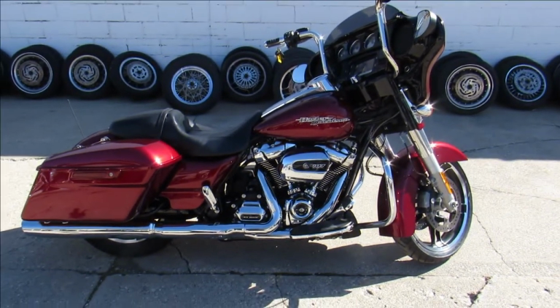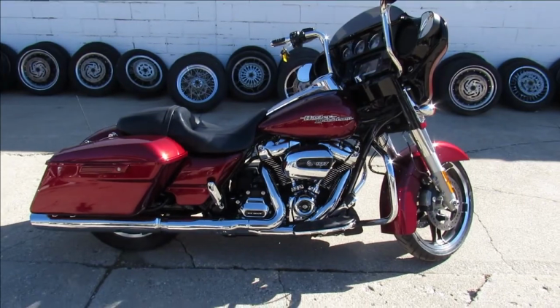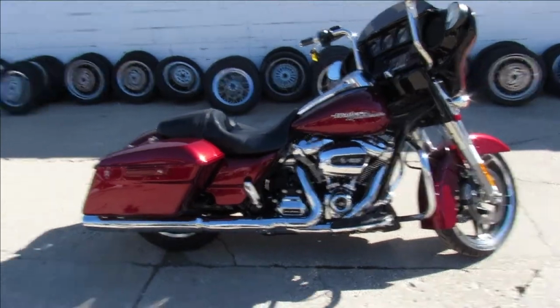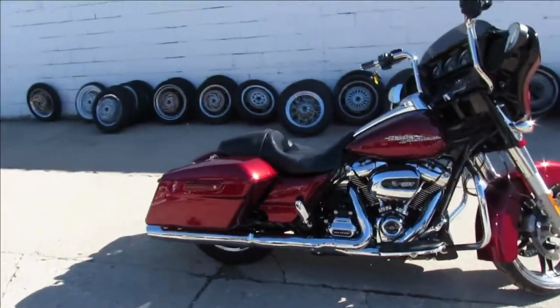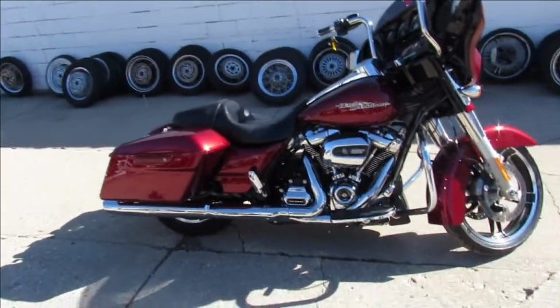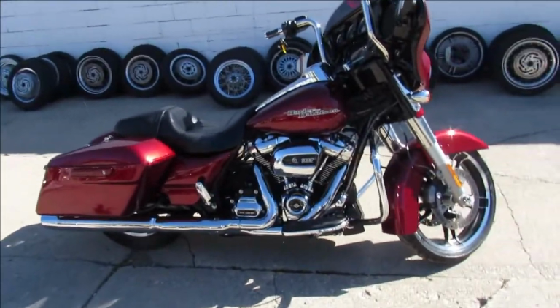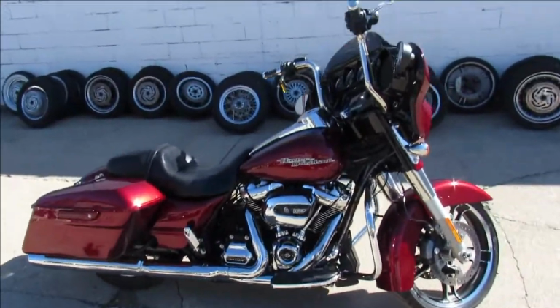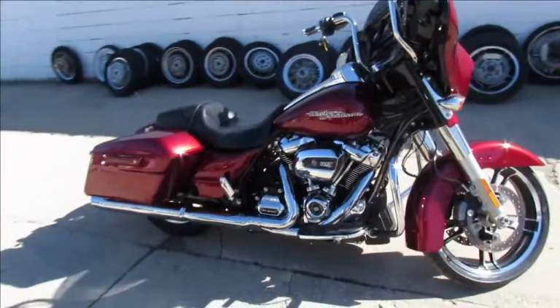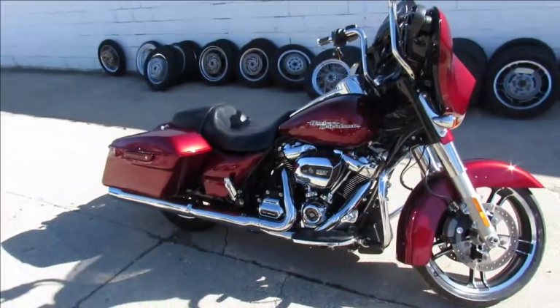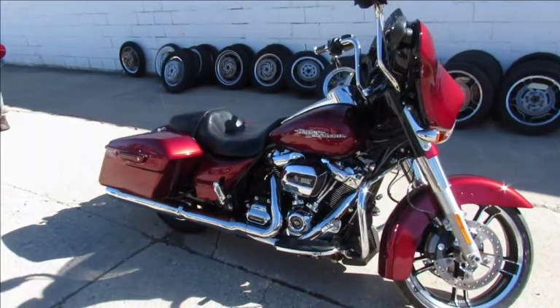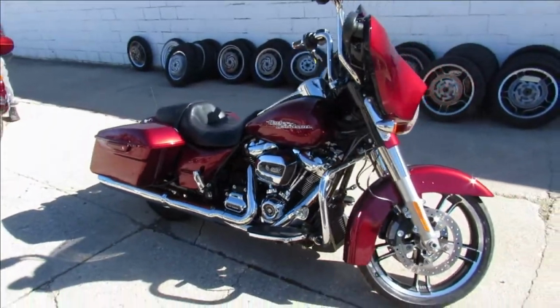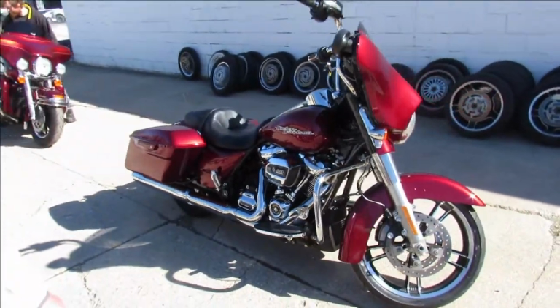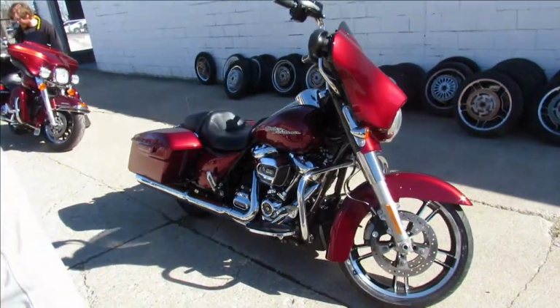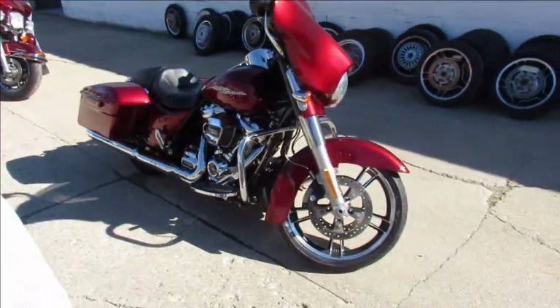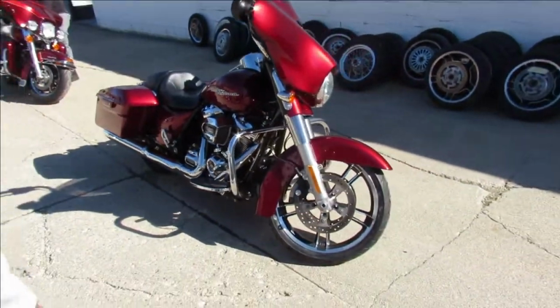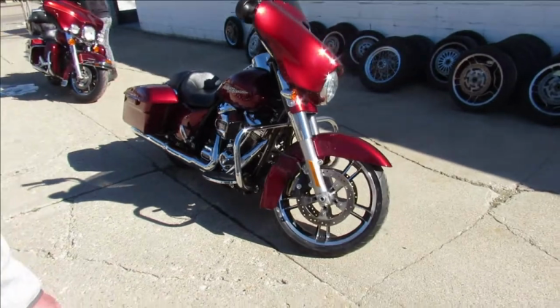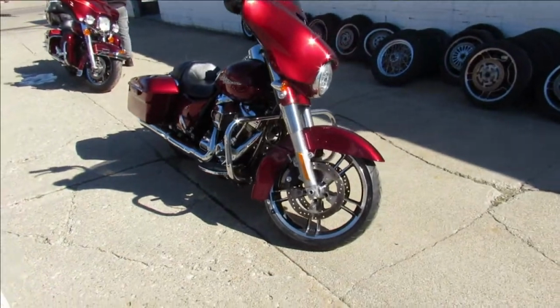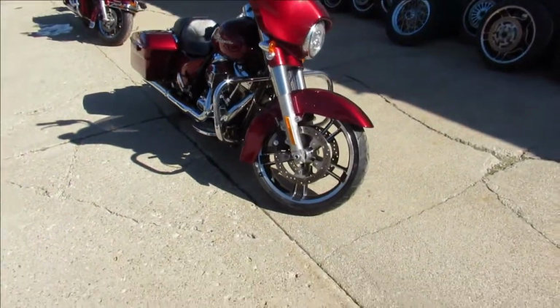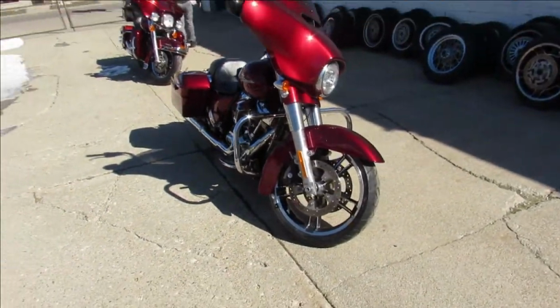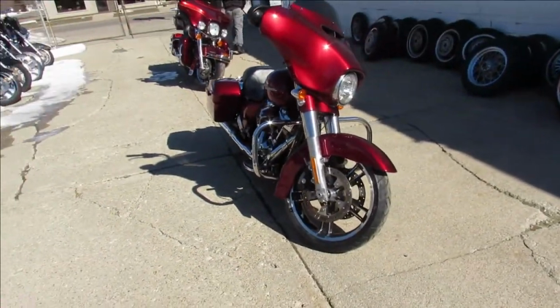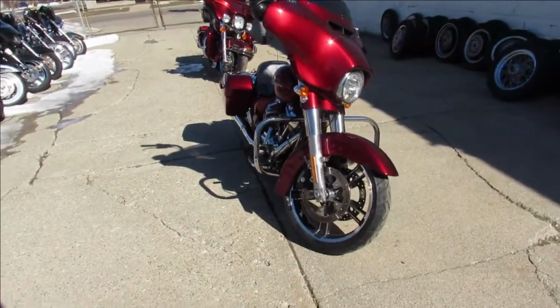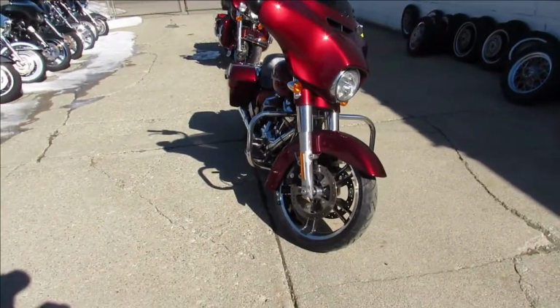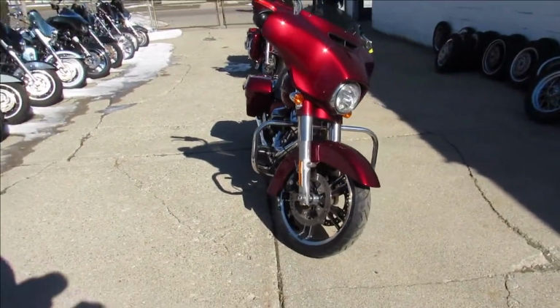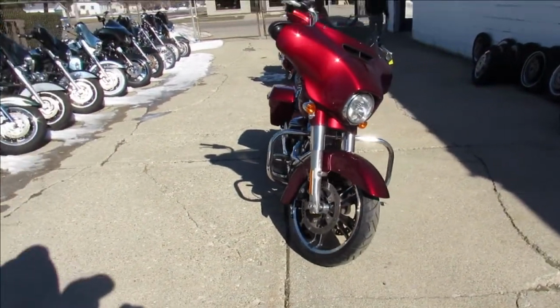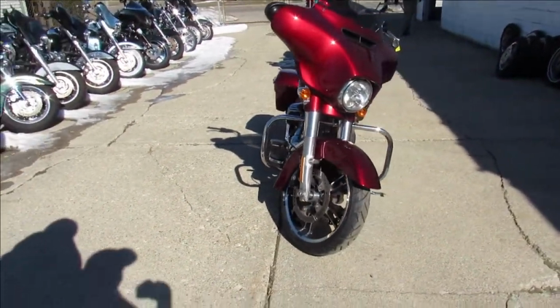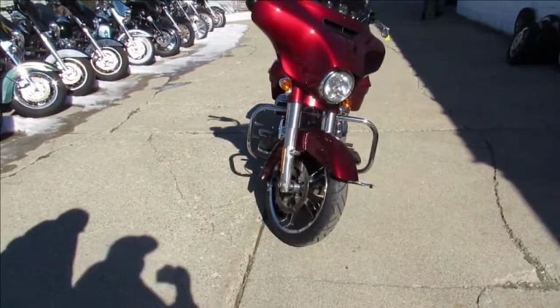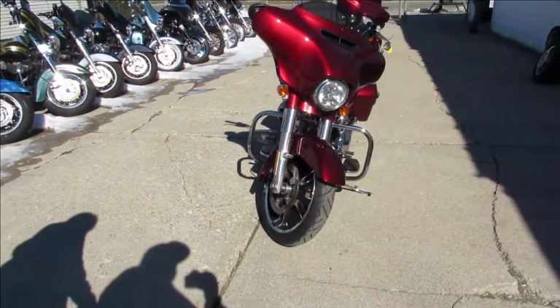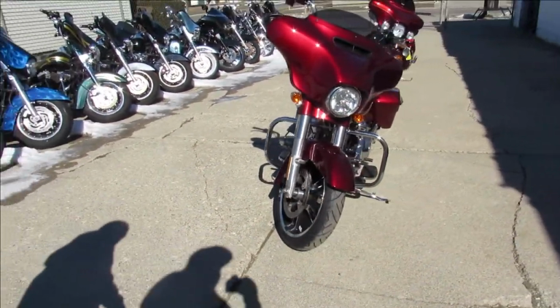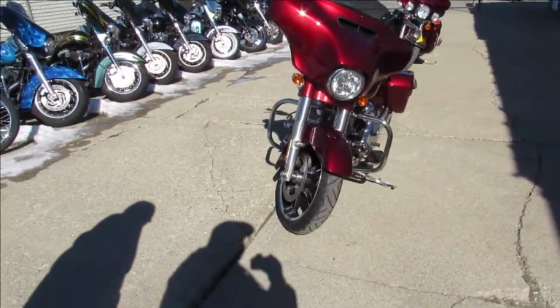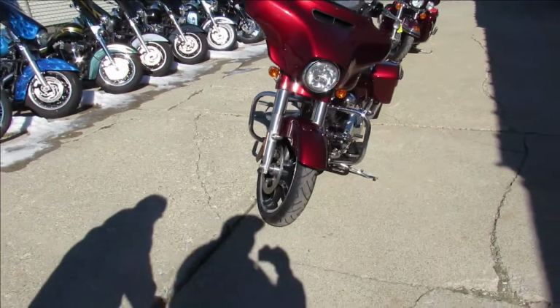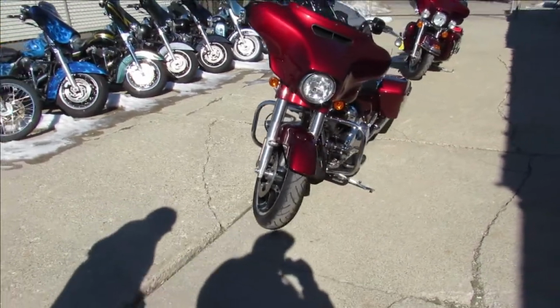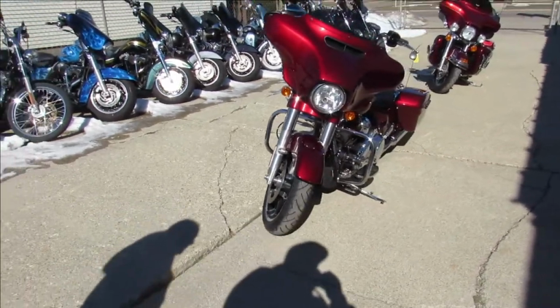Hey guys, it's Approval Power Sports and it's spring time. We got a ton of bikes — about 400 bikes. So if you guys are looking for a bike, now is the time. We got our biggest selection we're going to have all year.